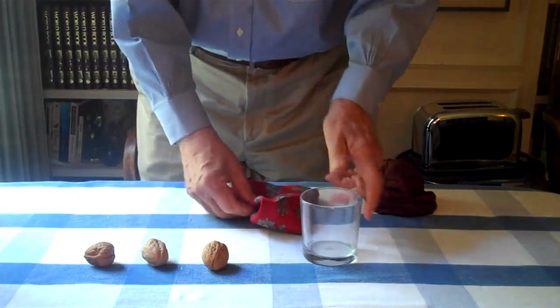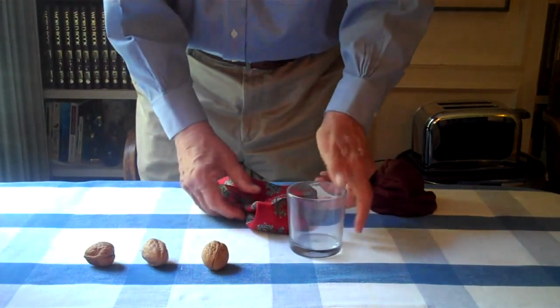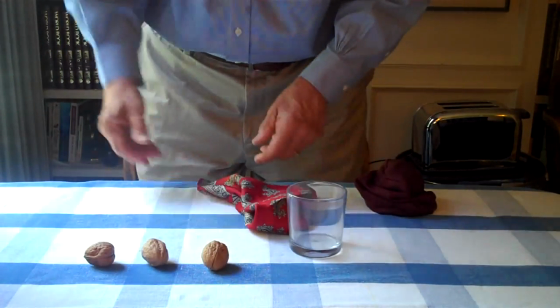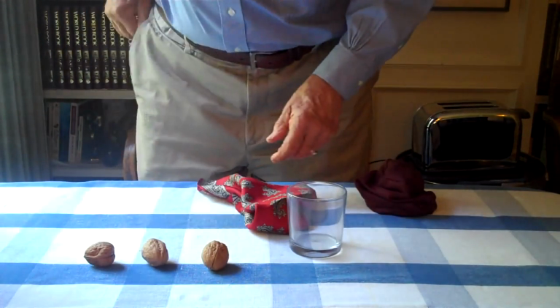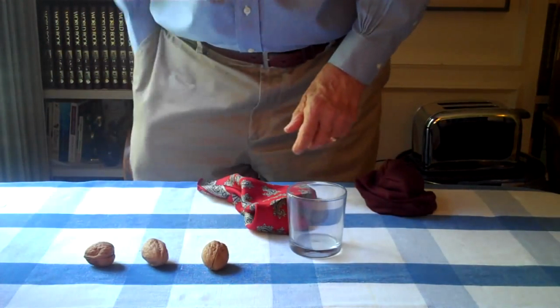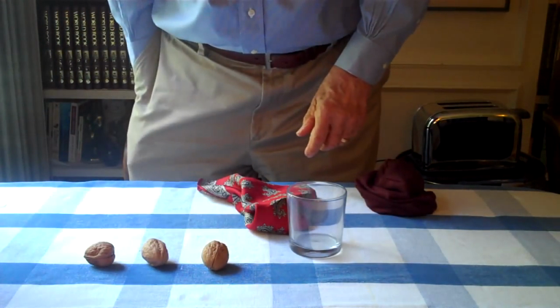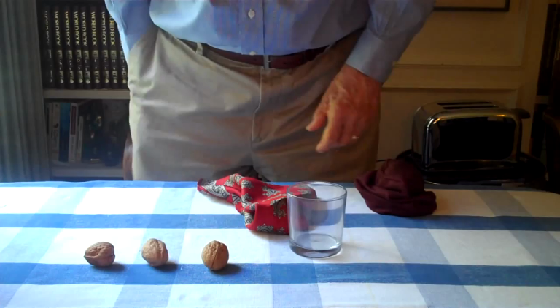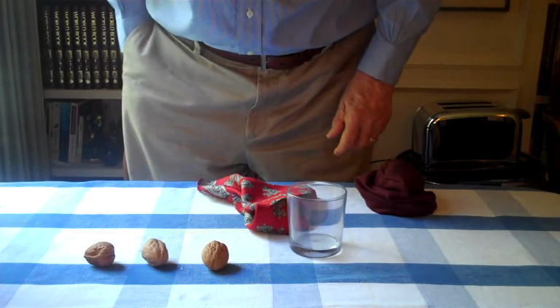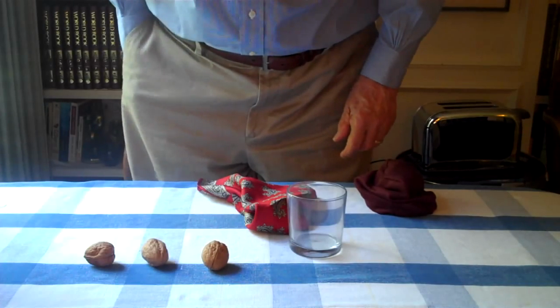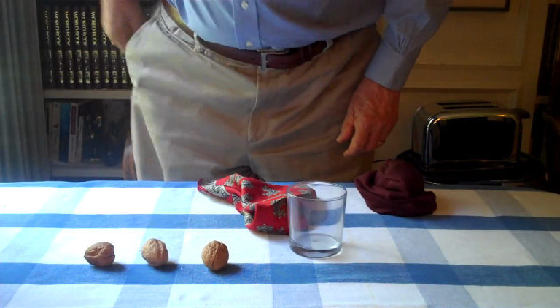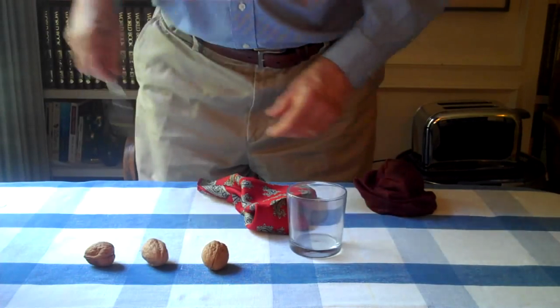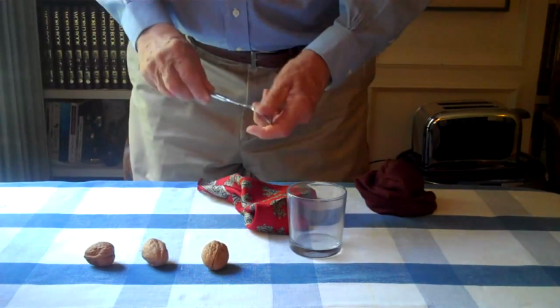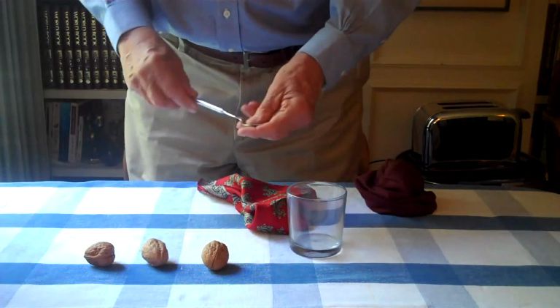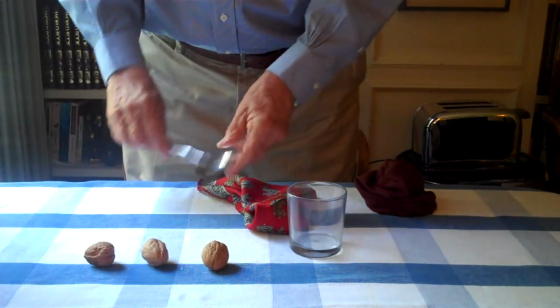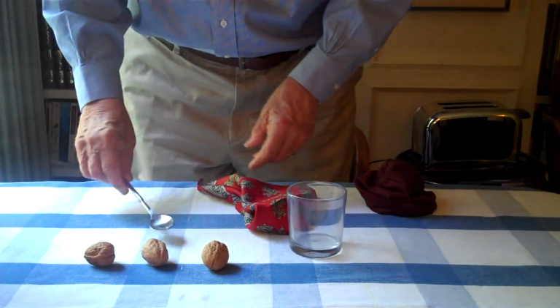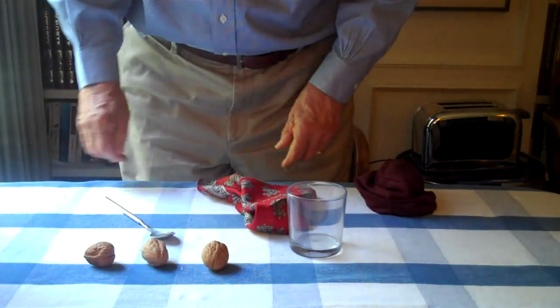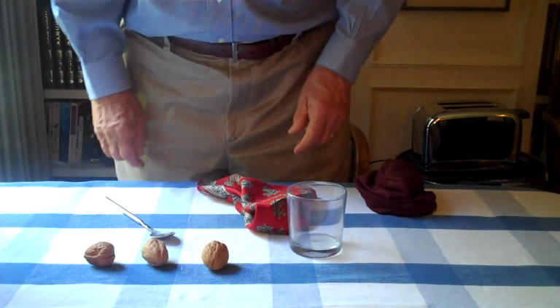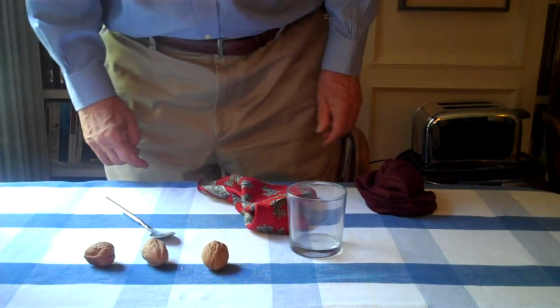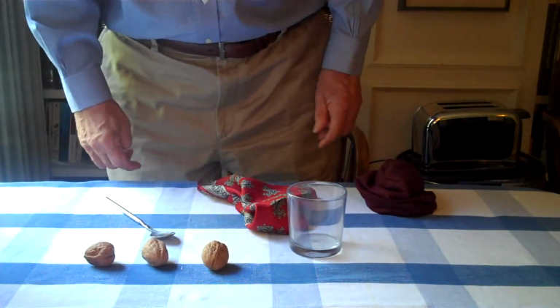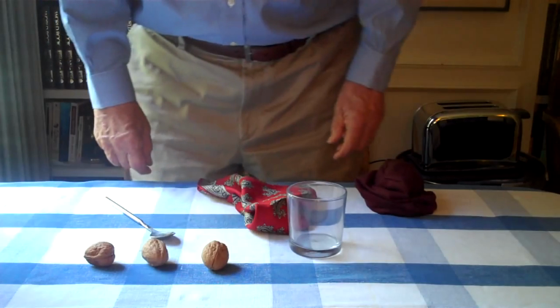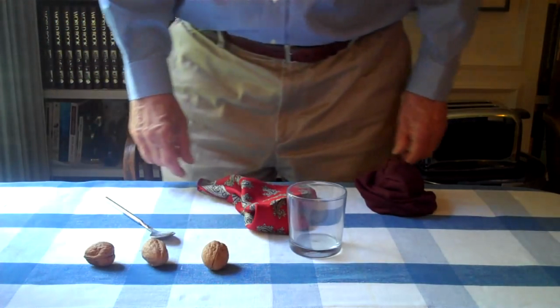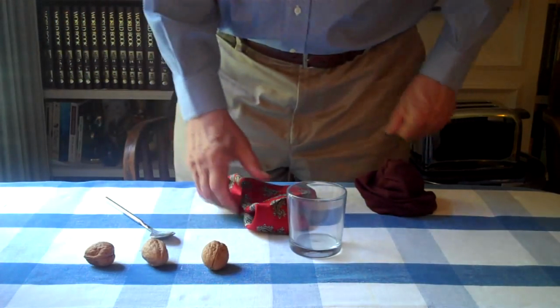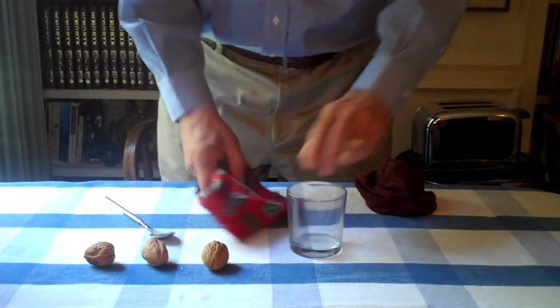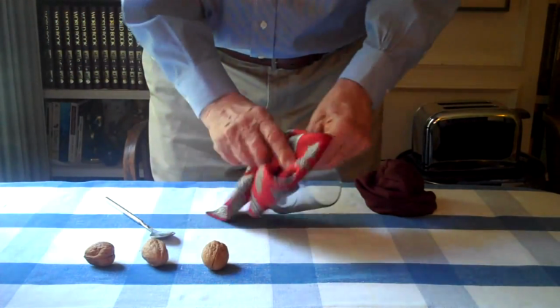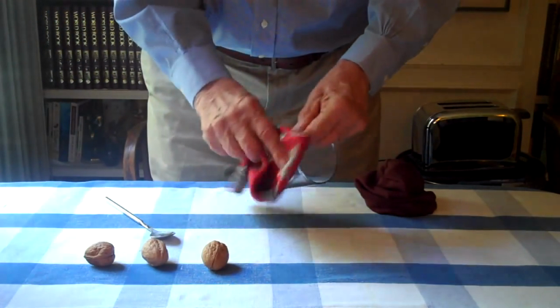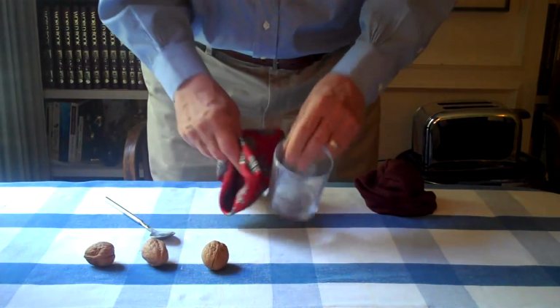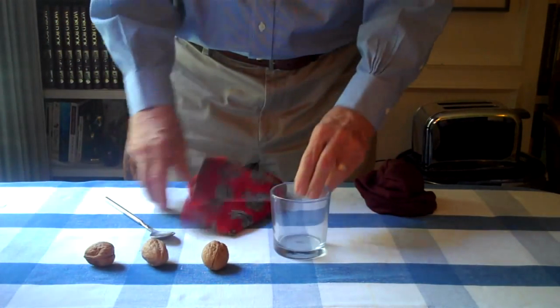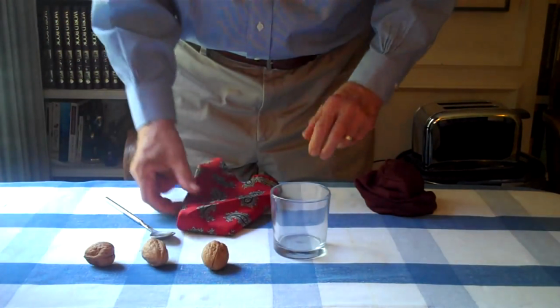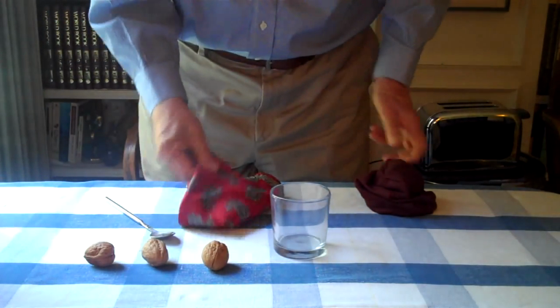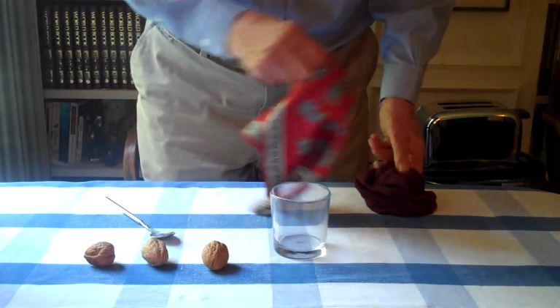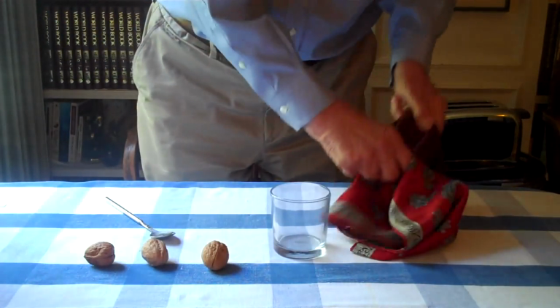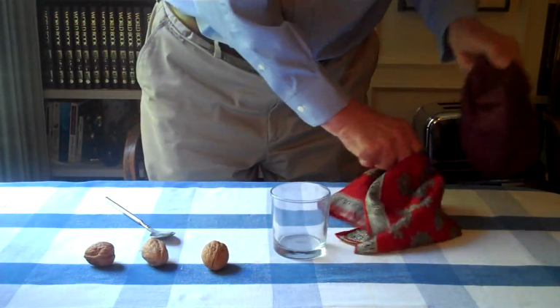Now we need the magic wand. Actually, I don't use a wand — I use a spoon. Magic spoon, like that. Make sure the glass is clean. And at this point, we'll come over here.